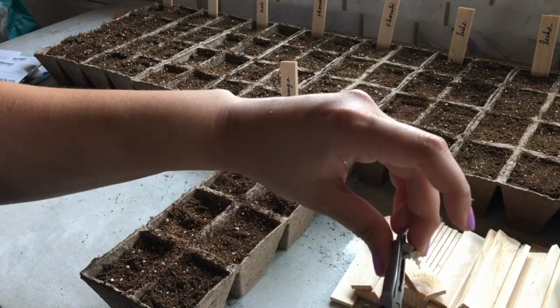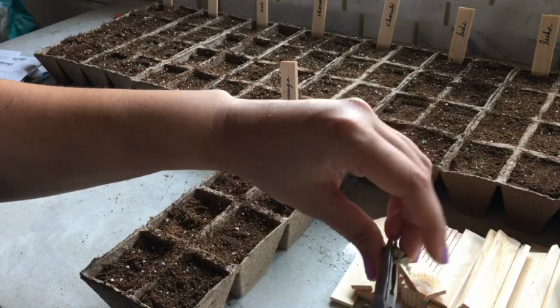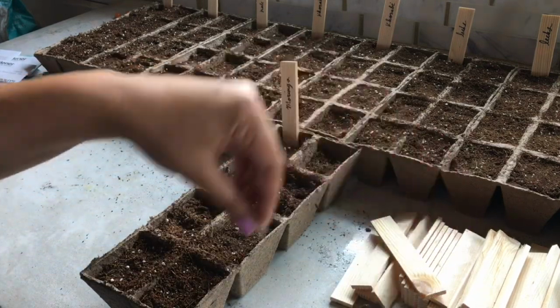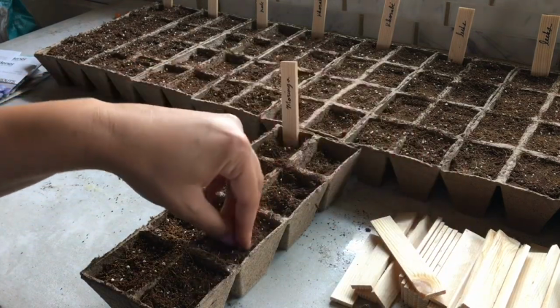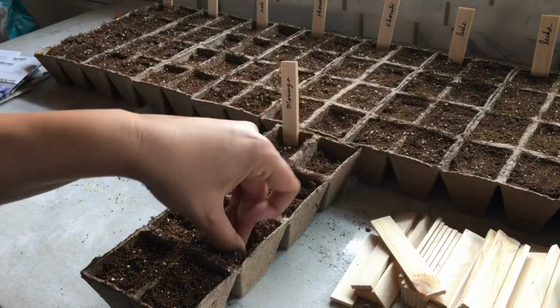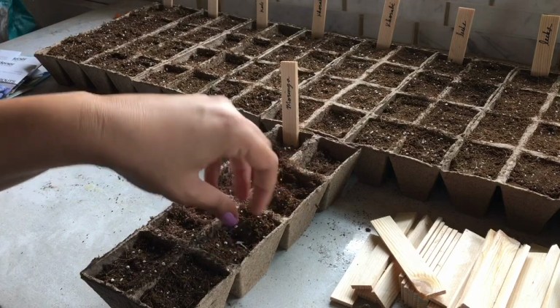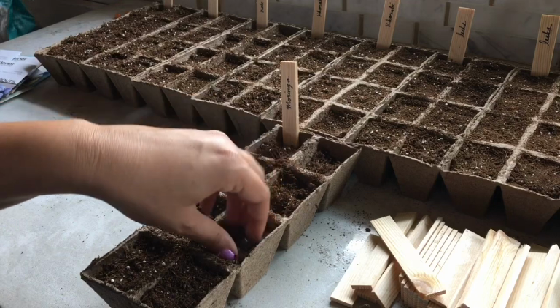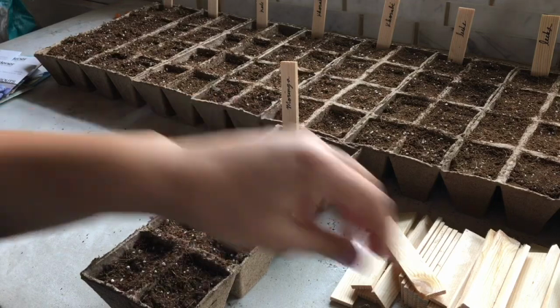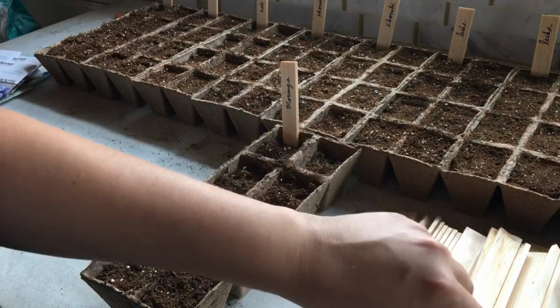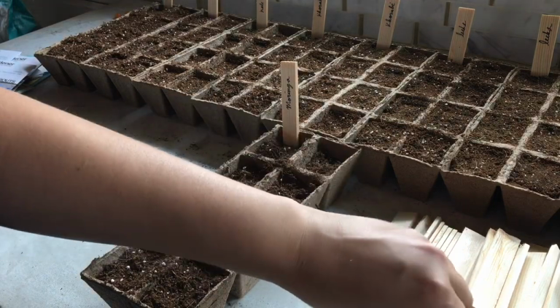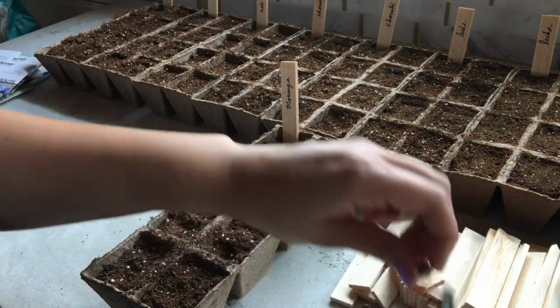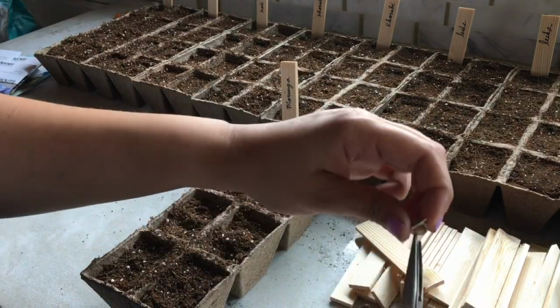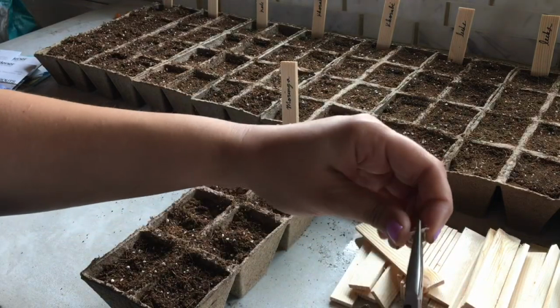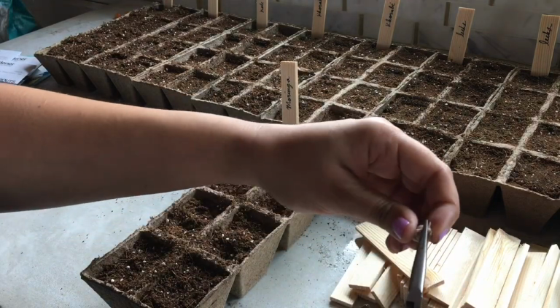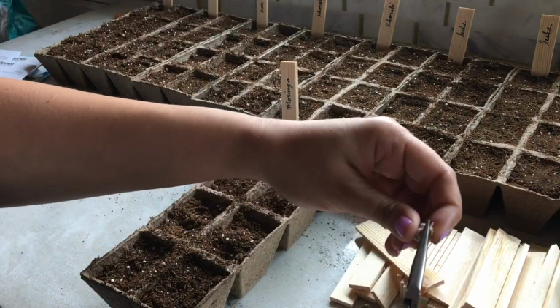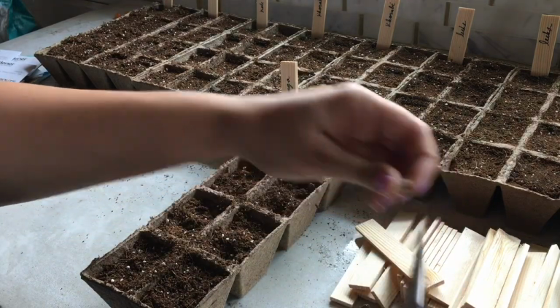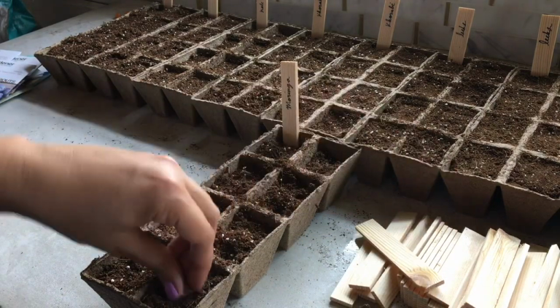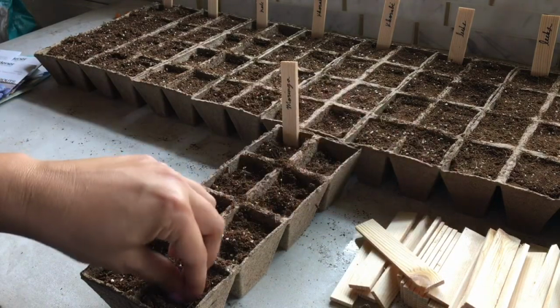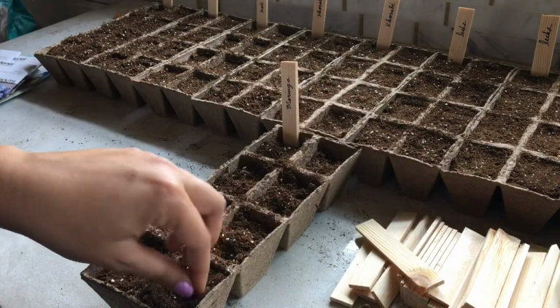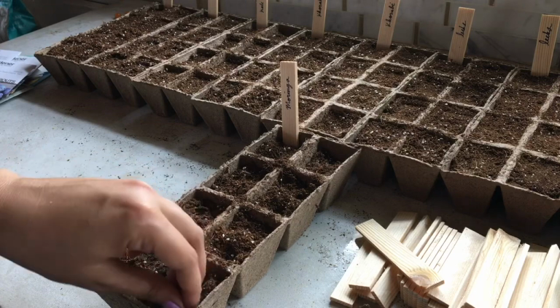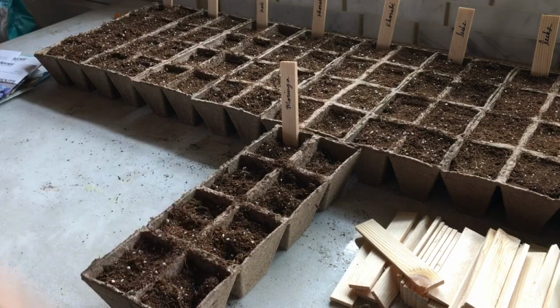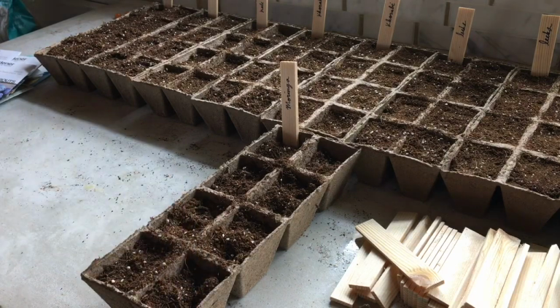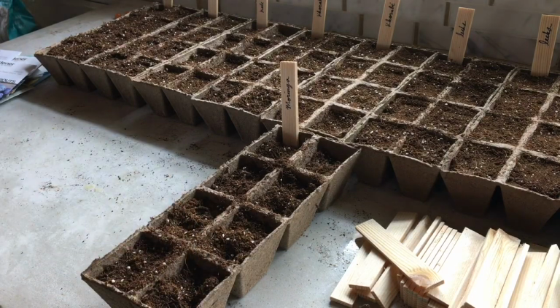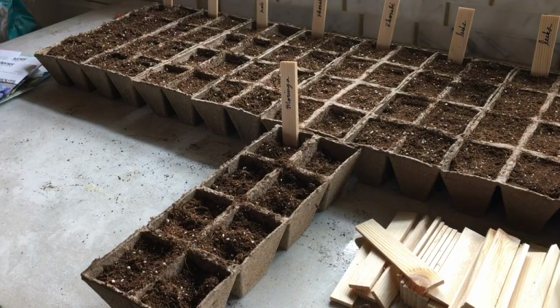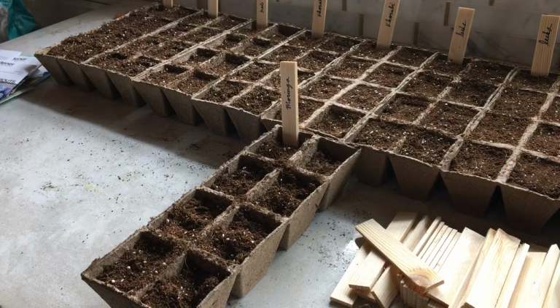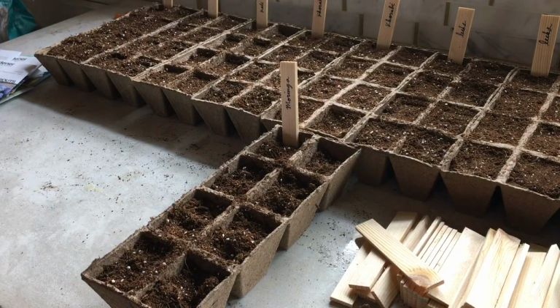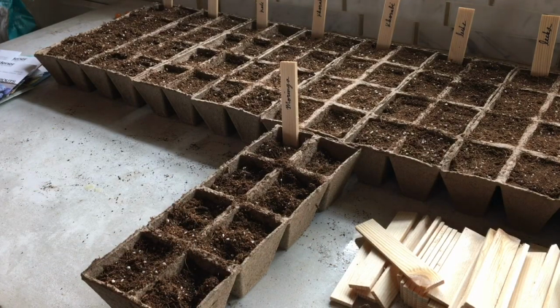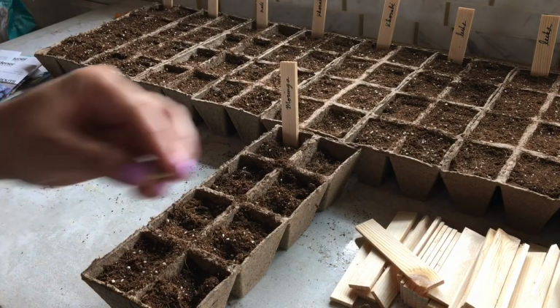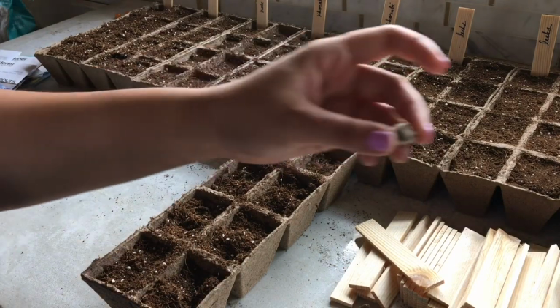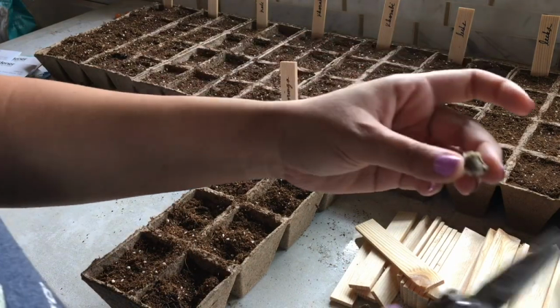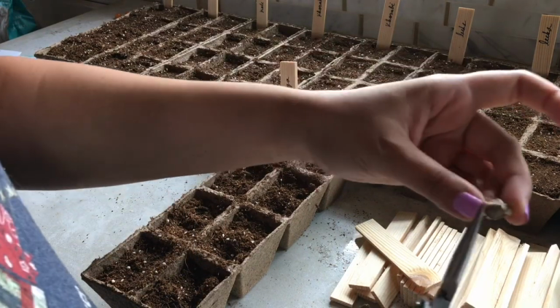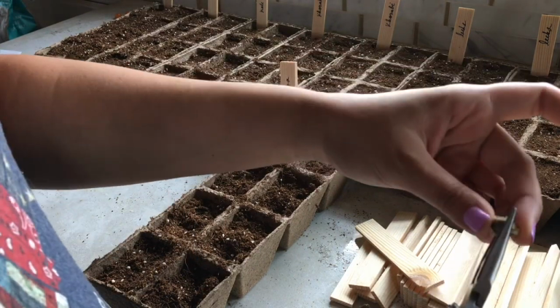However, I've eaten some of the seeds and they are really gross. They're kind of like eating a whole pack of Sweet'N Low — very sweet with an artificial flavor. It's not very appetizing in my opinion.